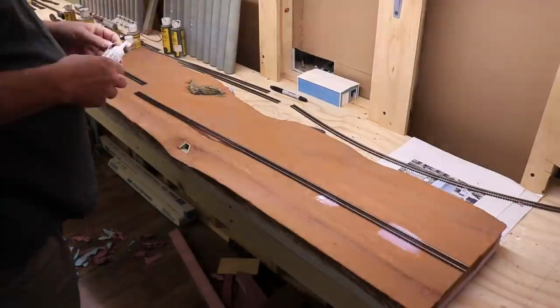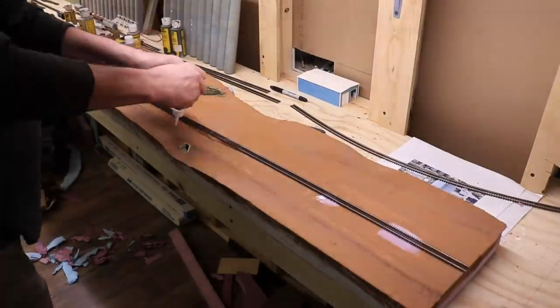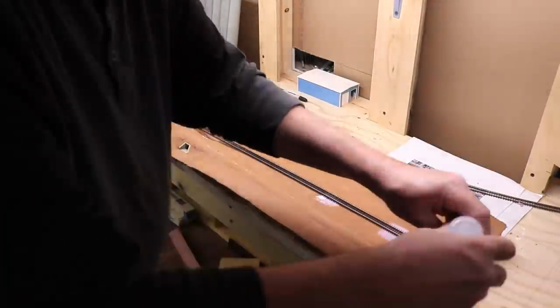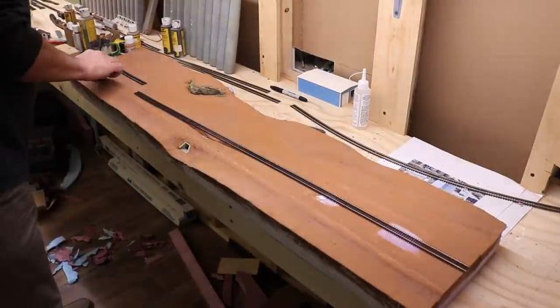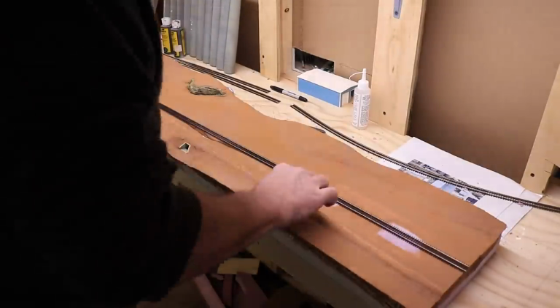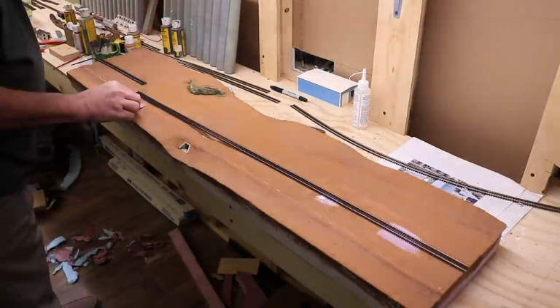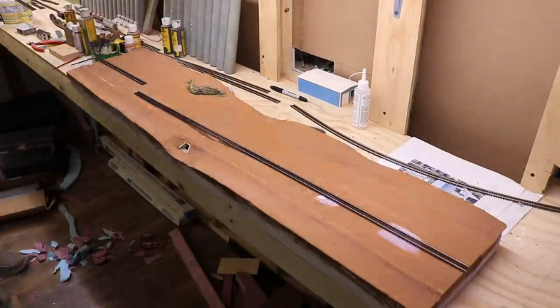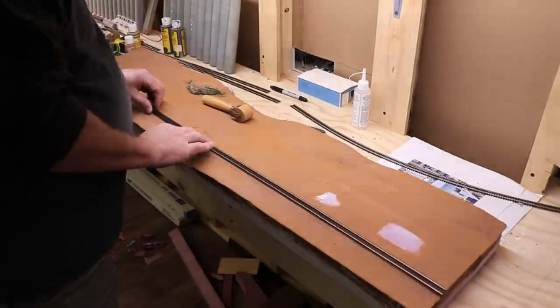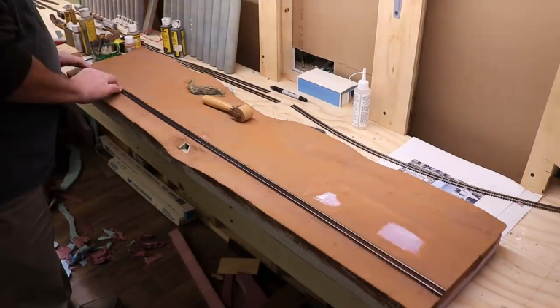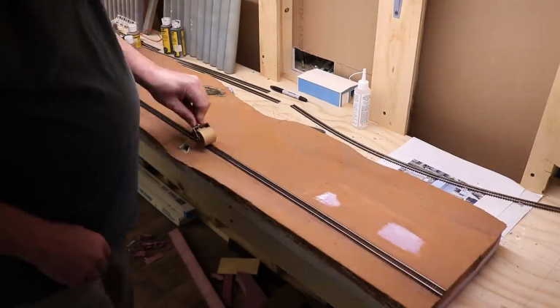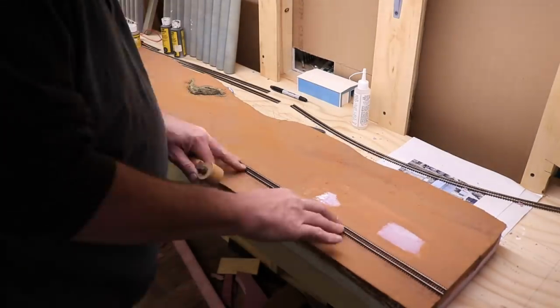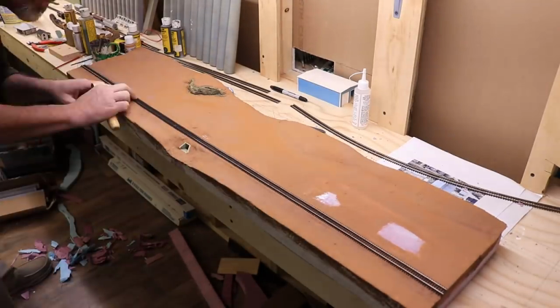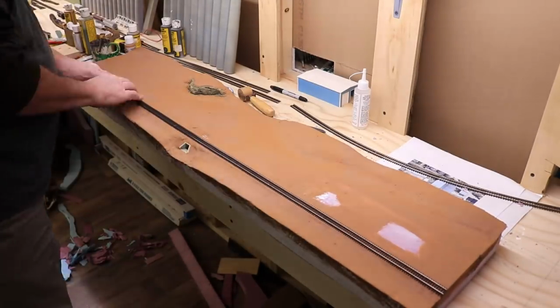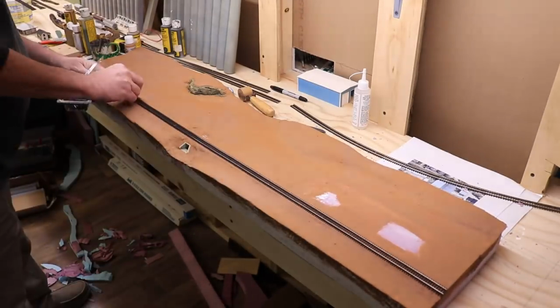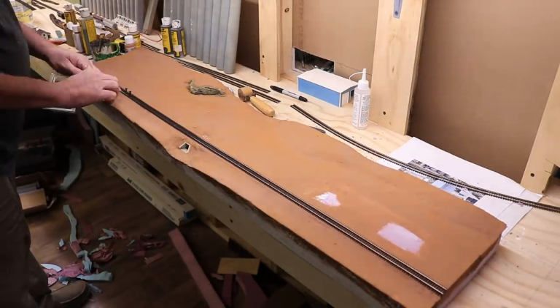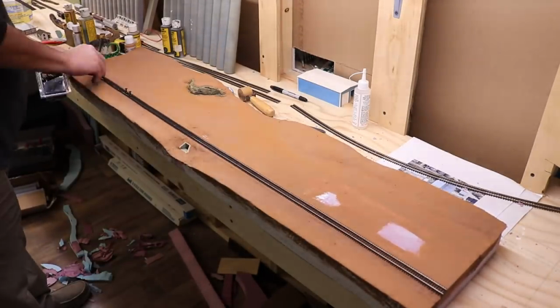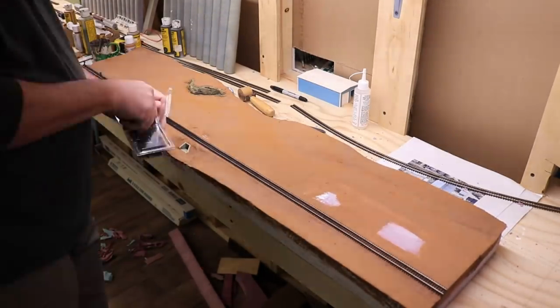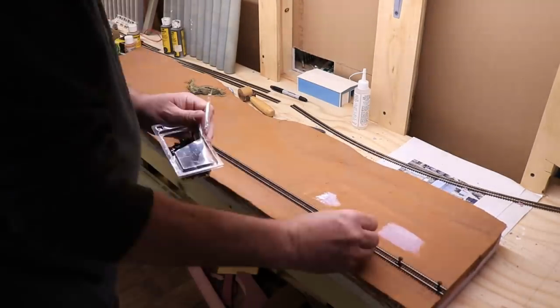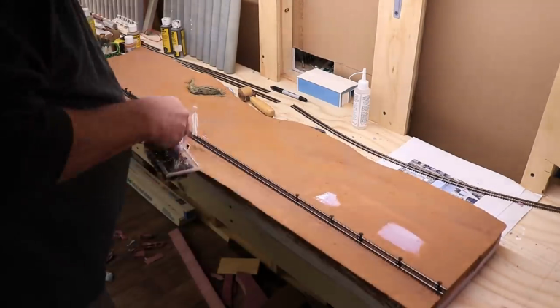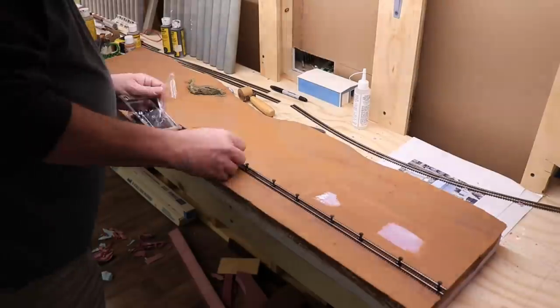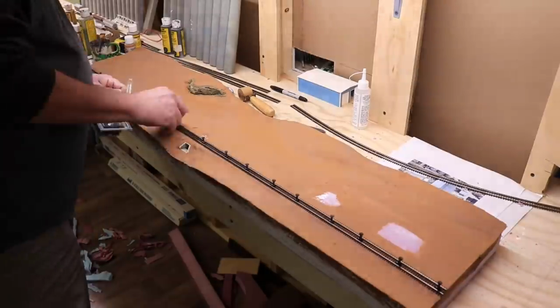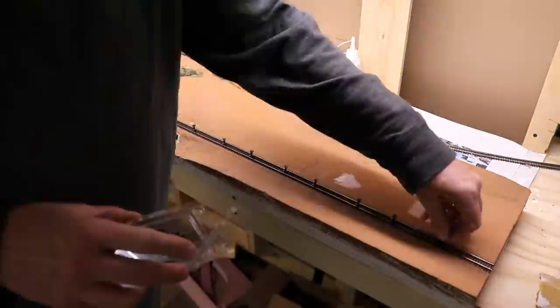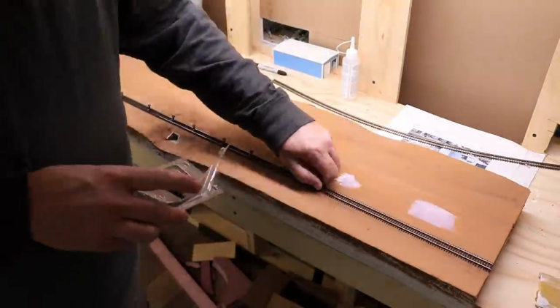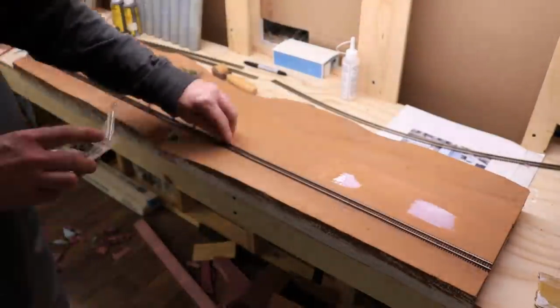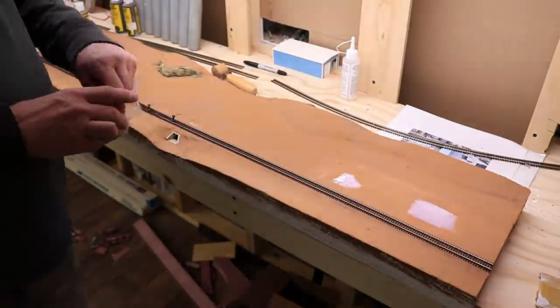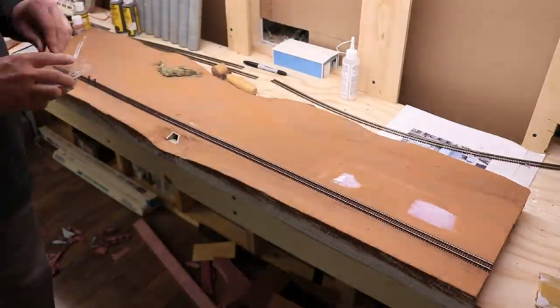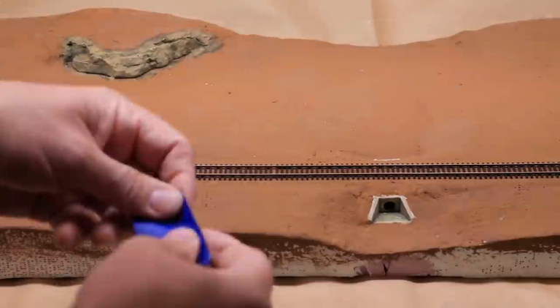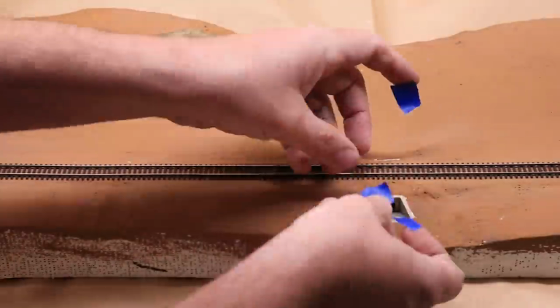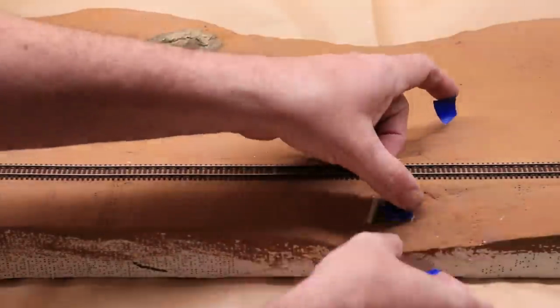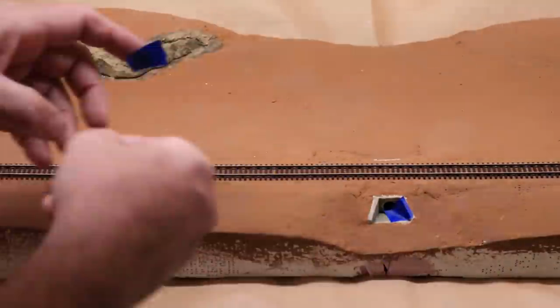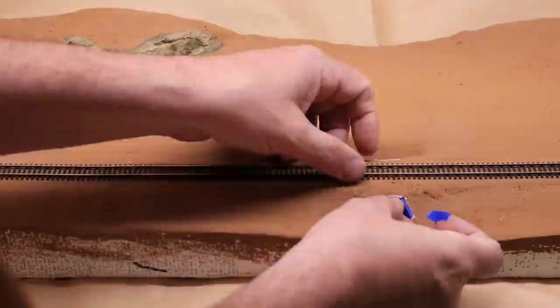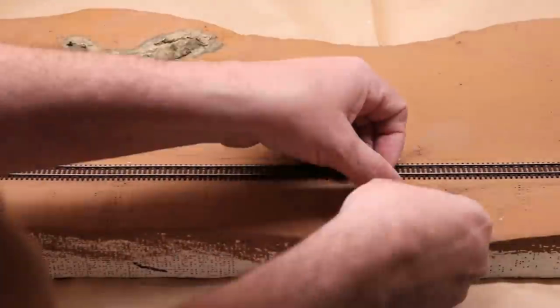I glued down the track with Styro Goo. This track will not be powered, so I didn't use rail joiners on the one joint — I may come back and add fish plate details later. I pinned the track in place with push pins for 30 minutes and then removed them.